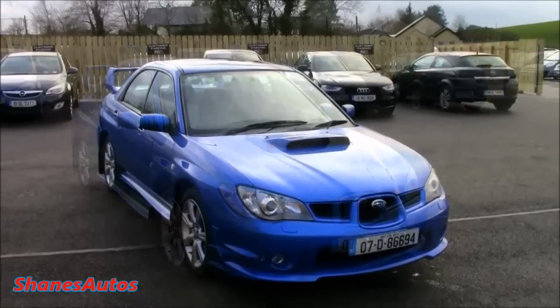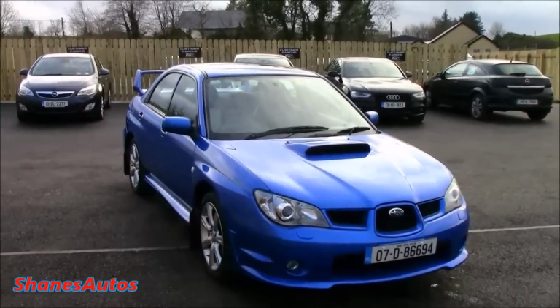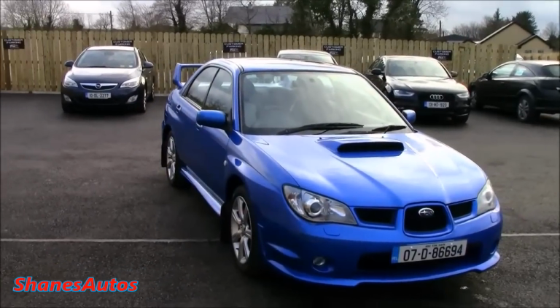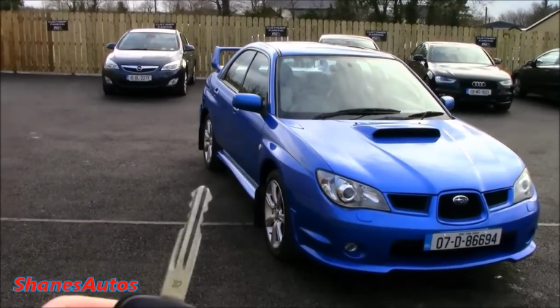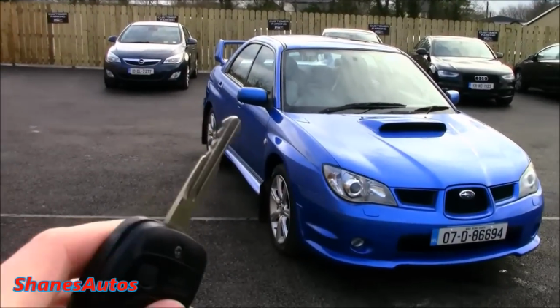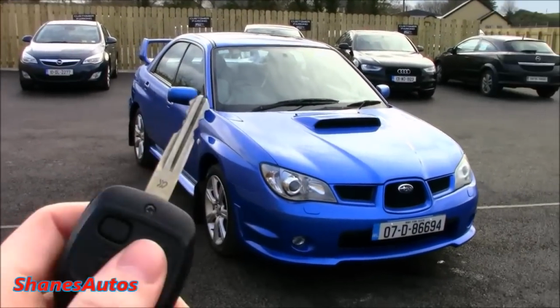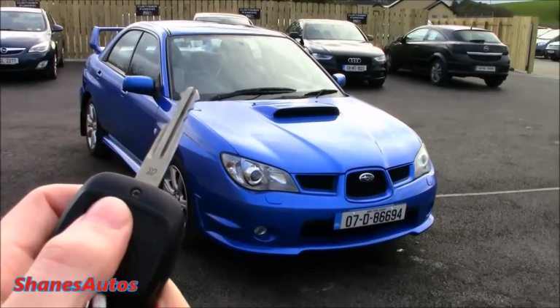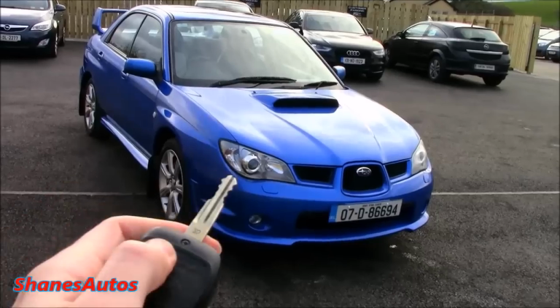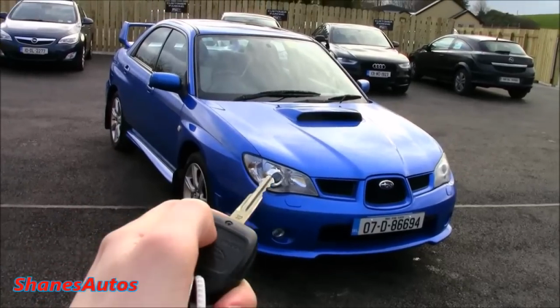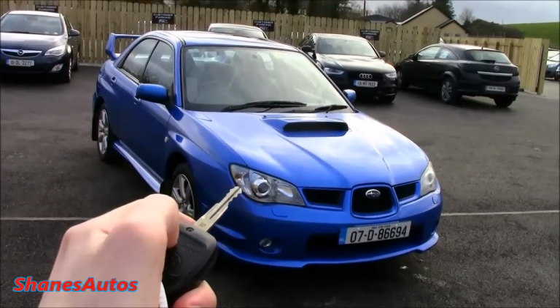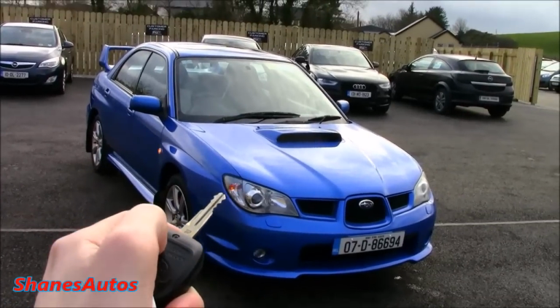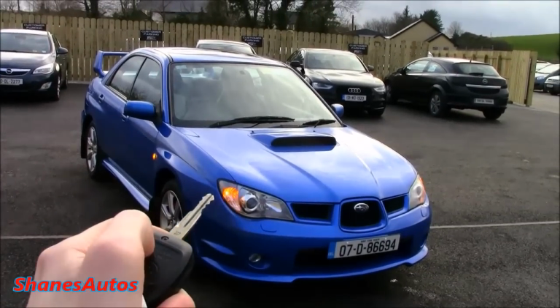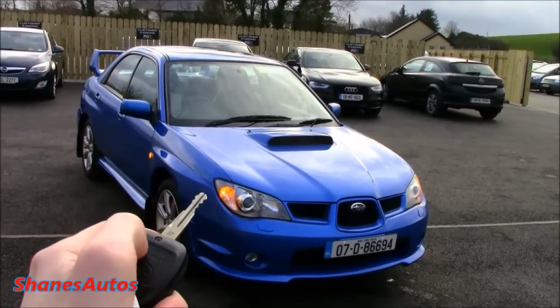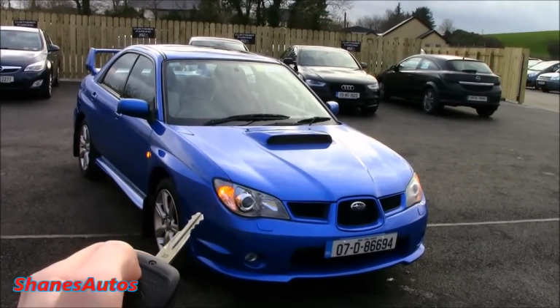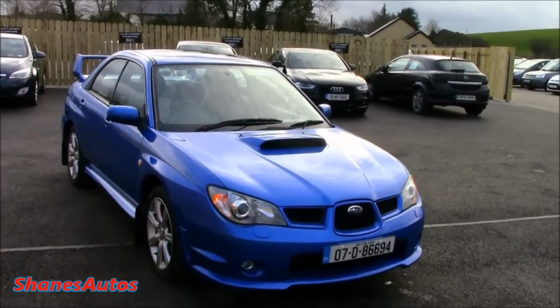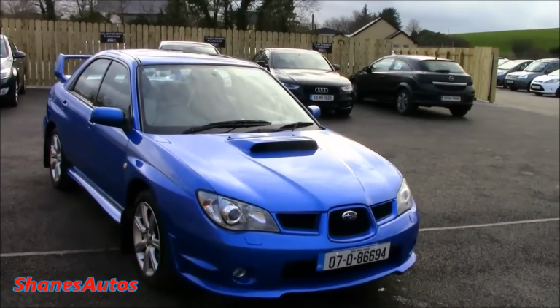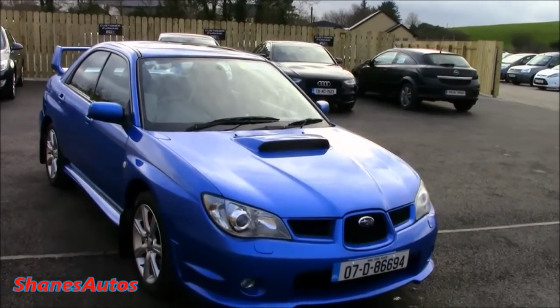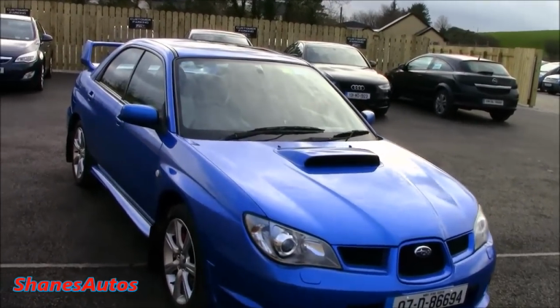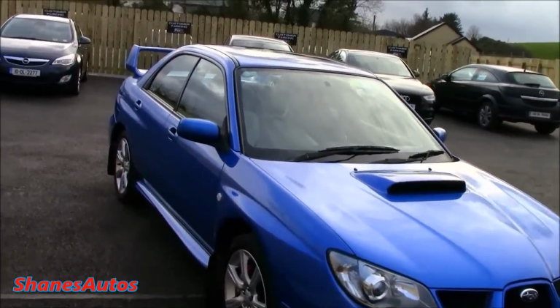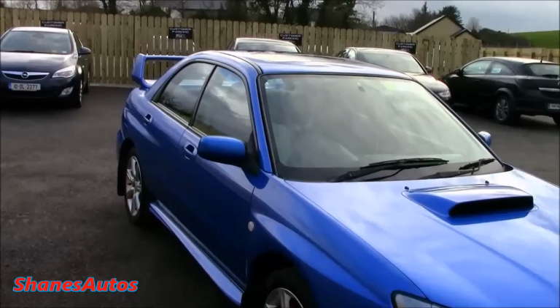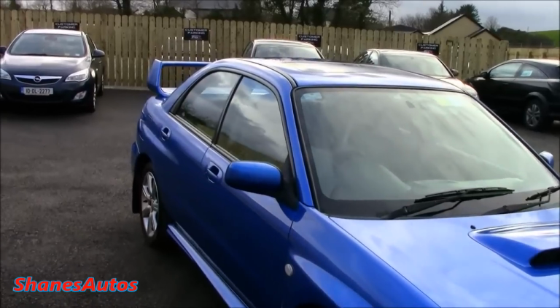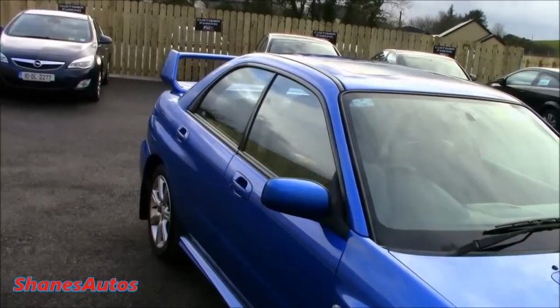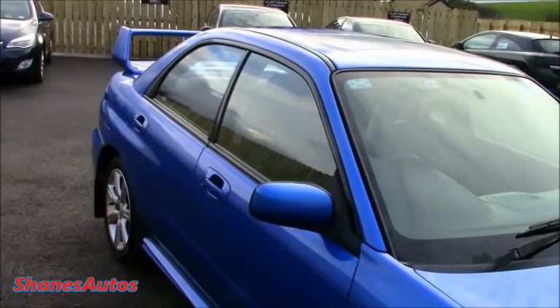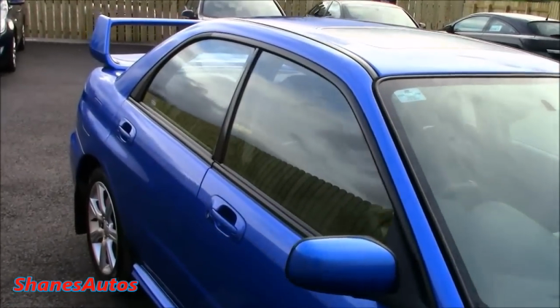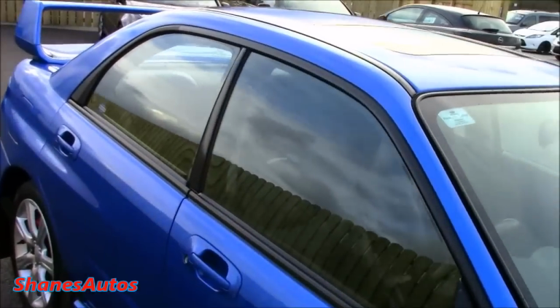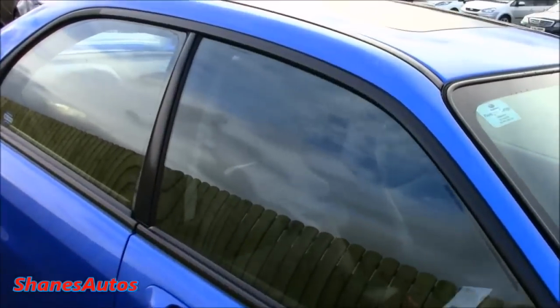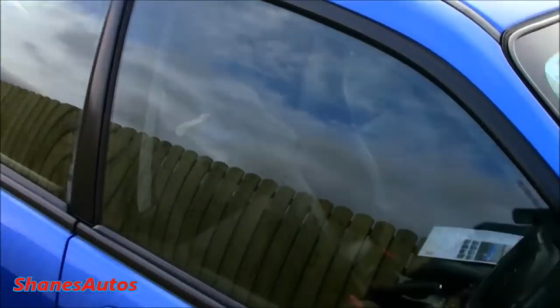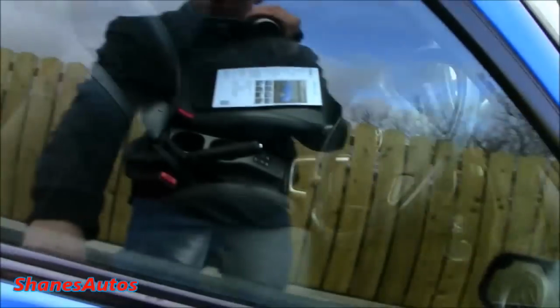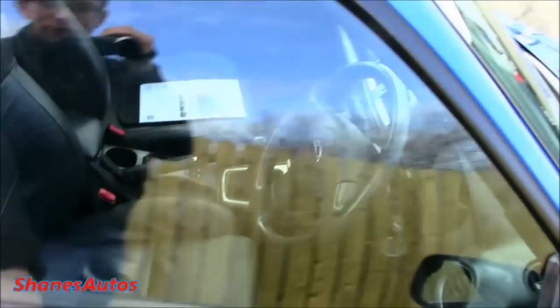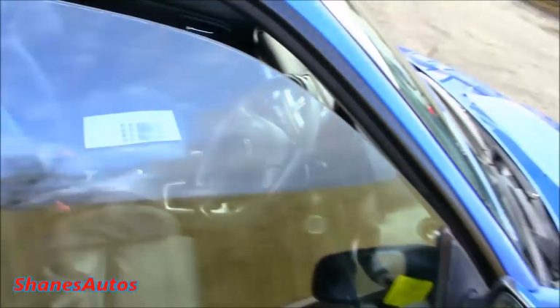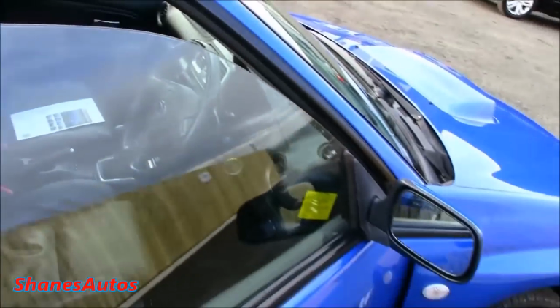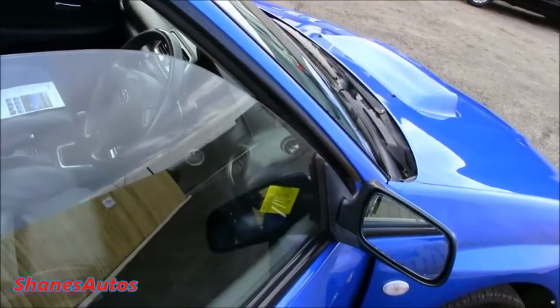So this Impreza has been fitted with an immobiliser, which means you have to unlock the car twice to start the engine. I tried this earlier and I accidentally set off the alarm, but hopefully it works this time round.